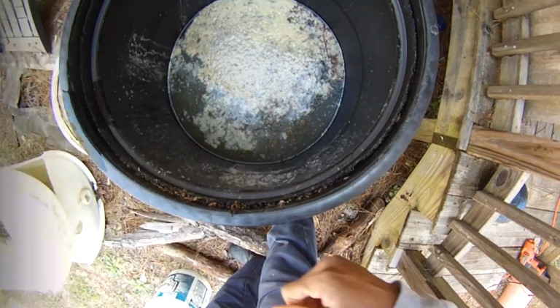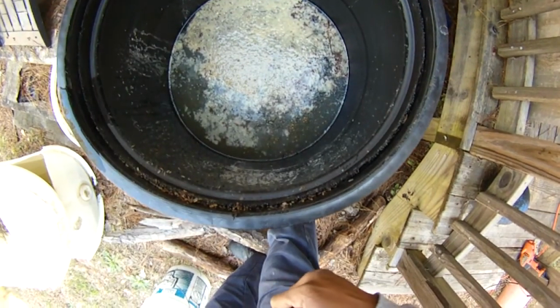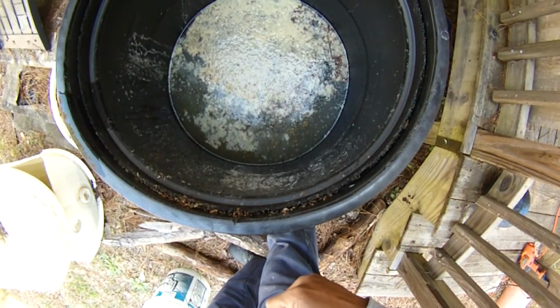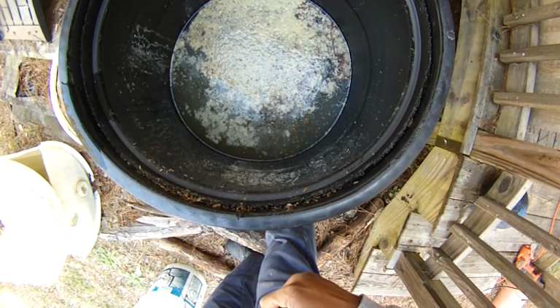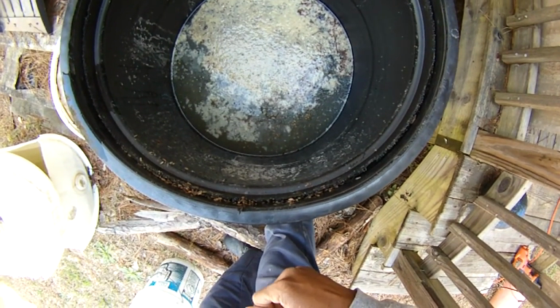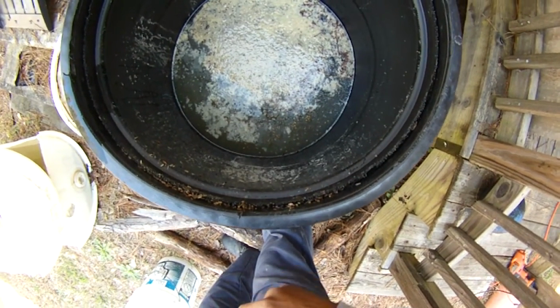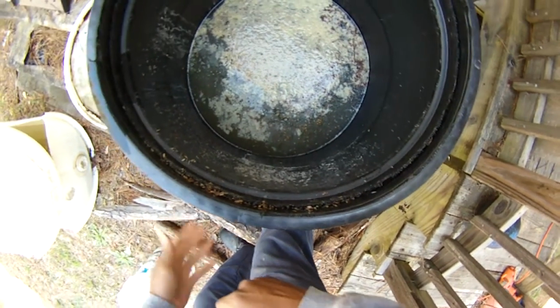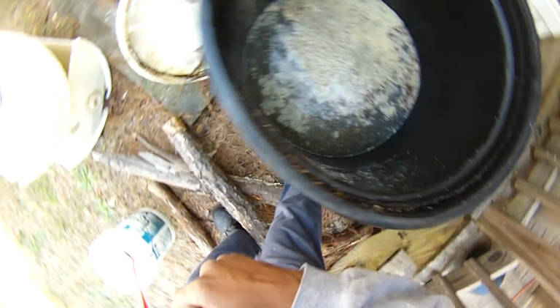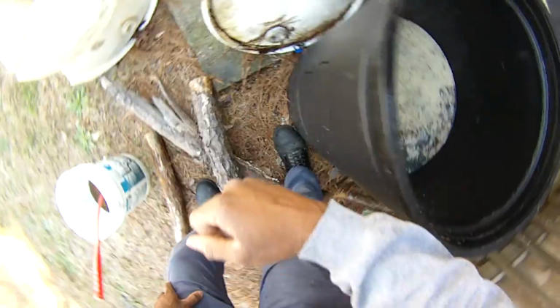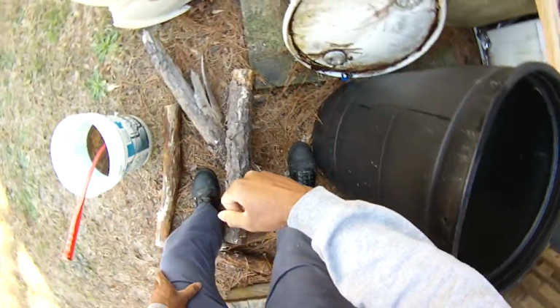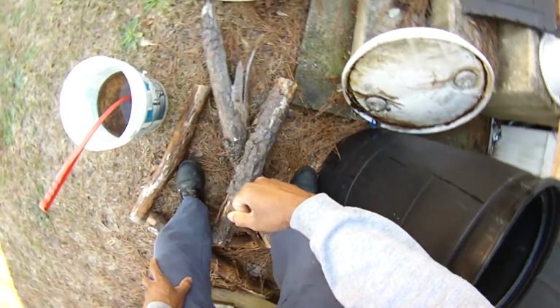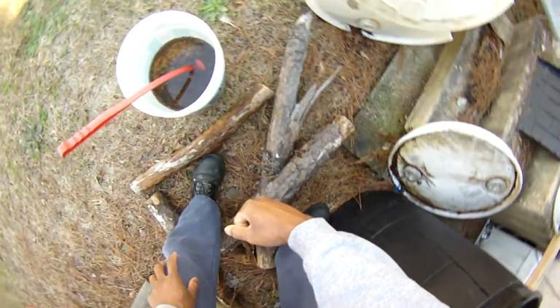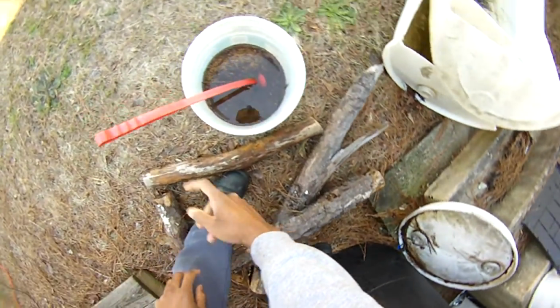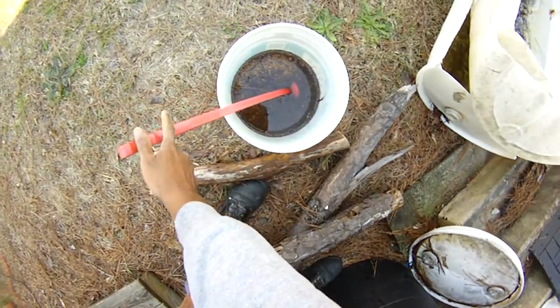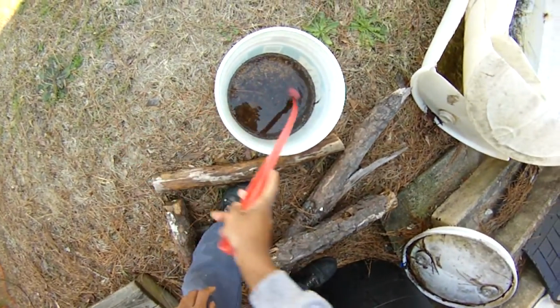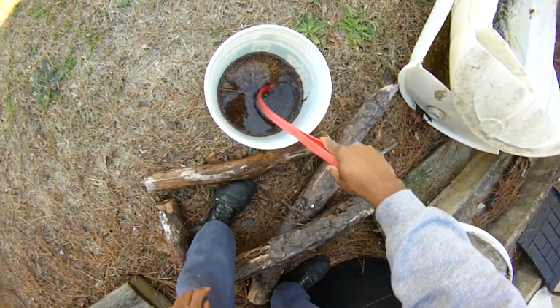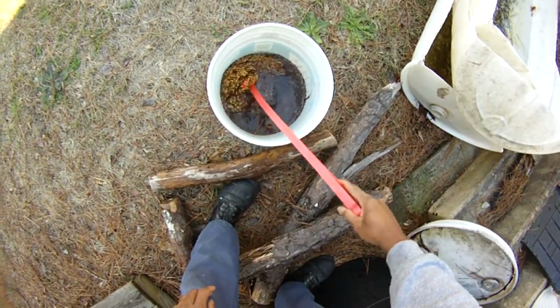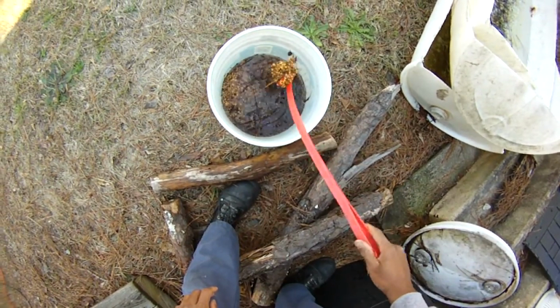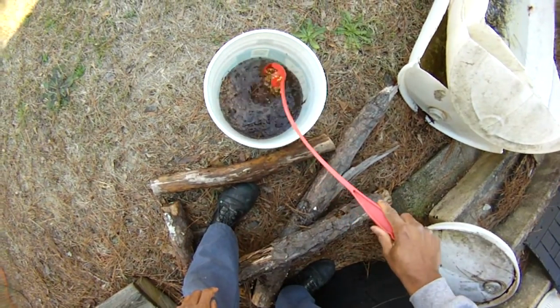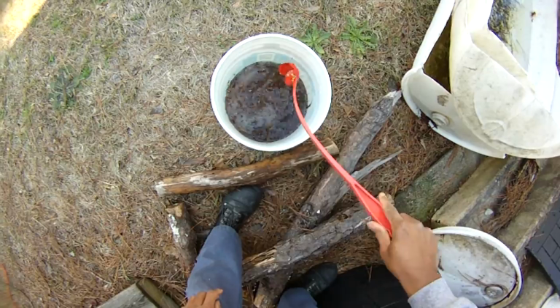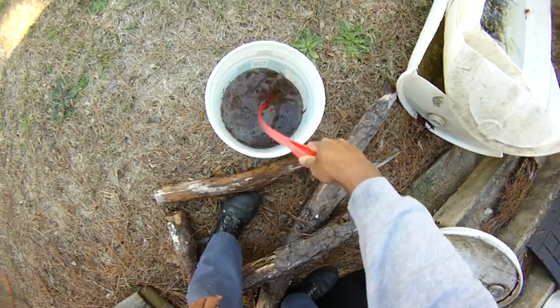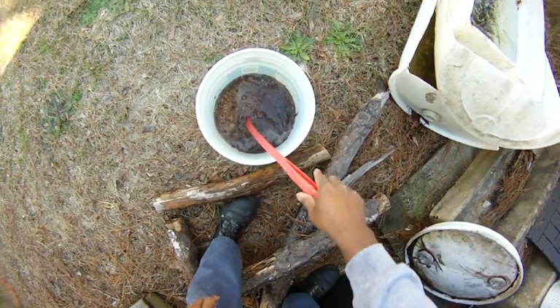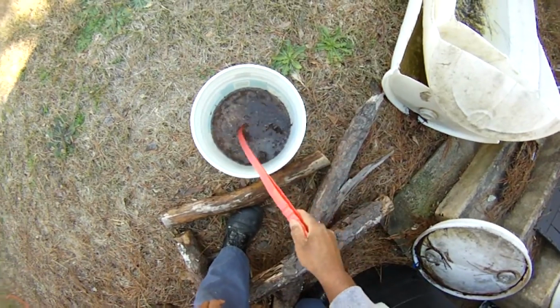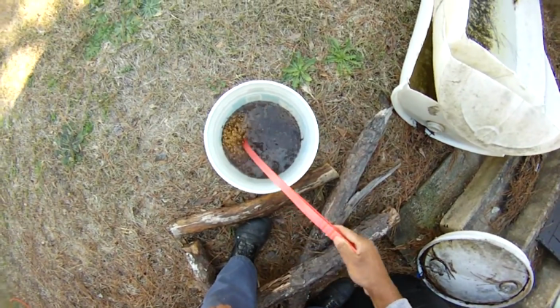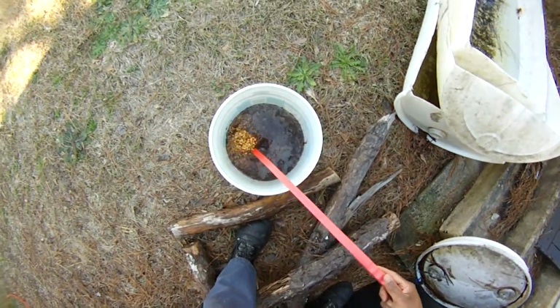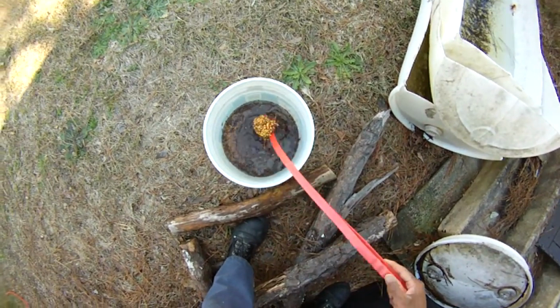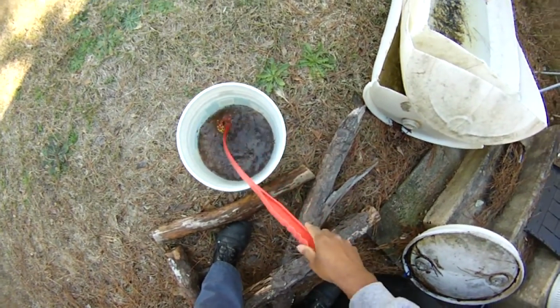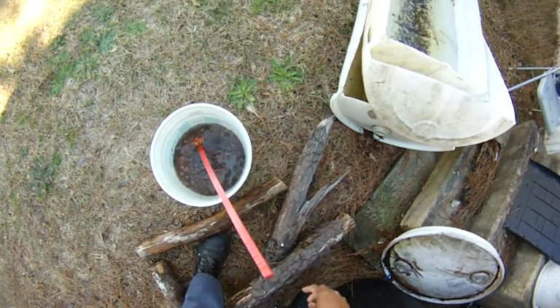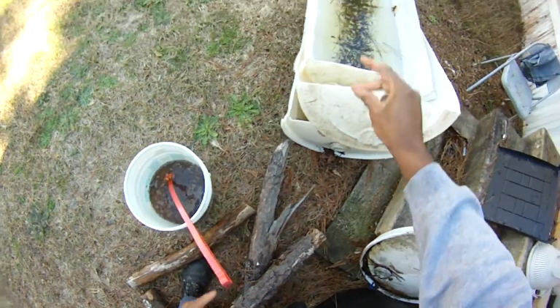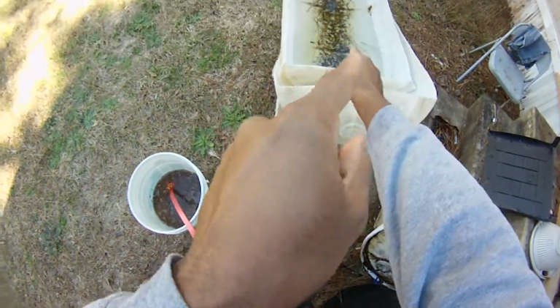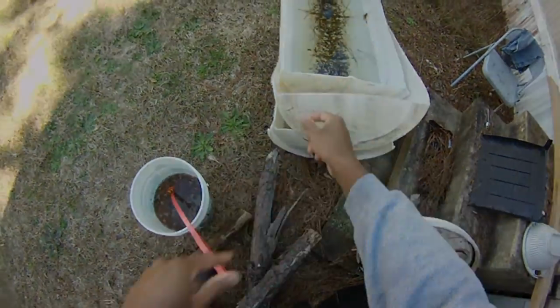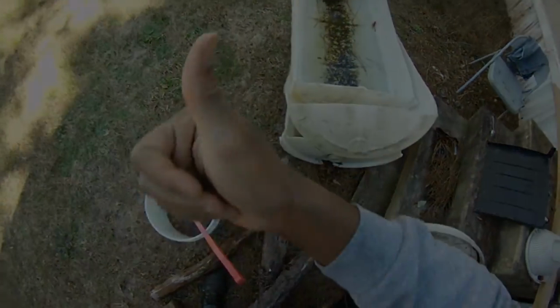Pretty sight? Nope. Look at this guy — nope. Time to build a real black soldier fly bin out of these. Coming up next.